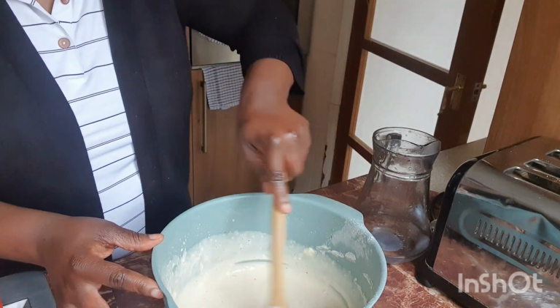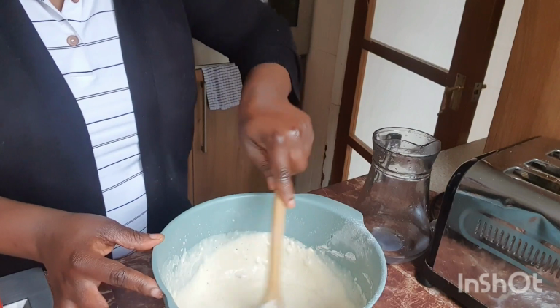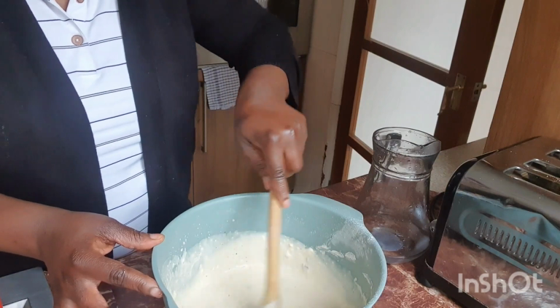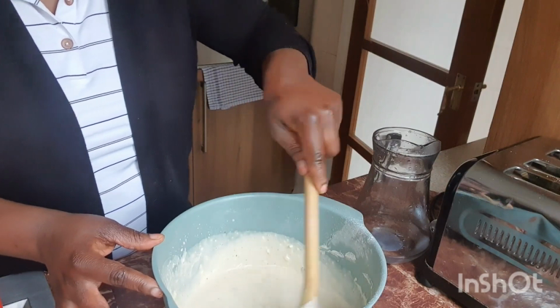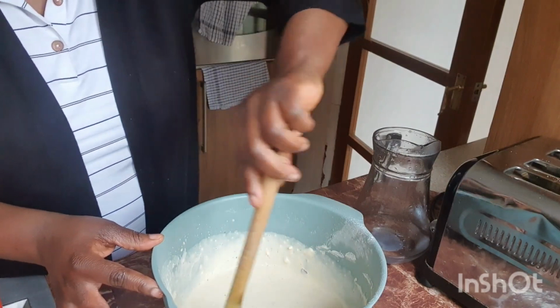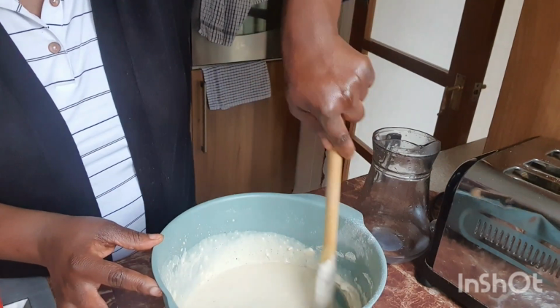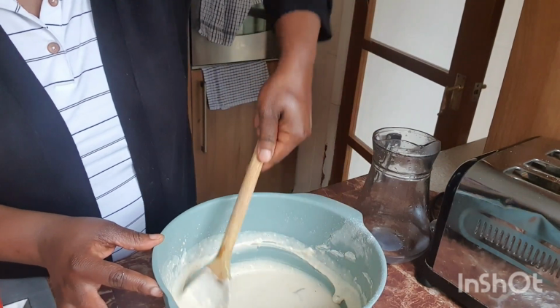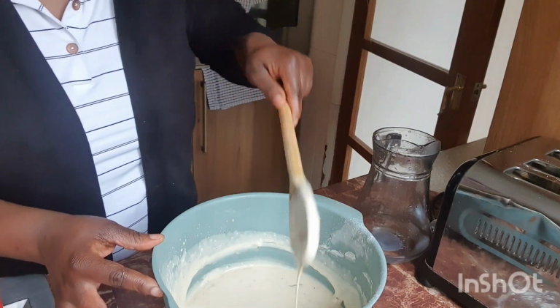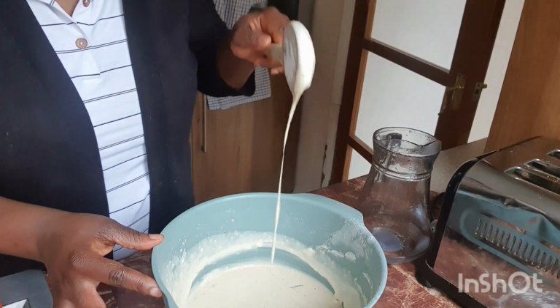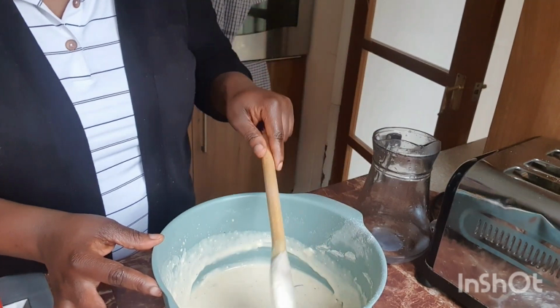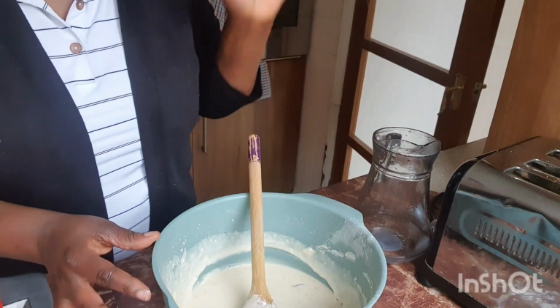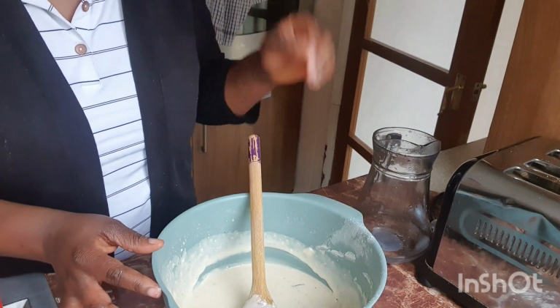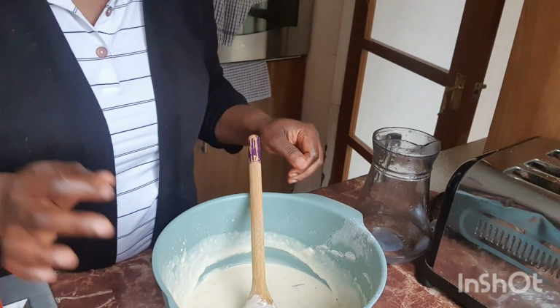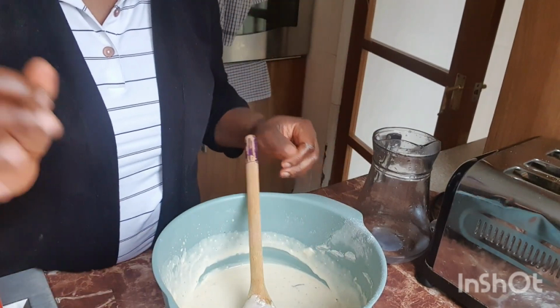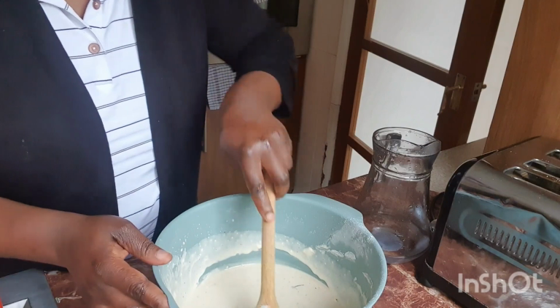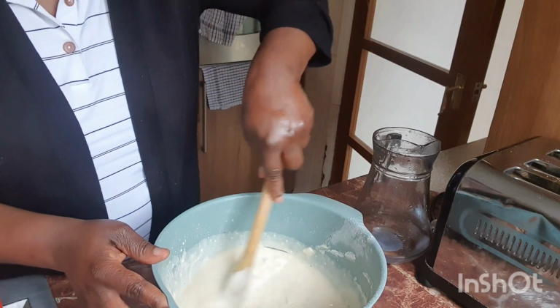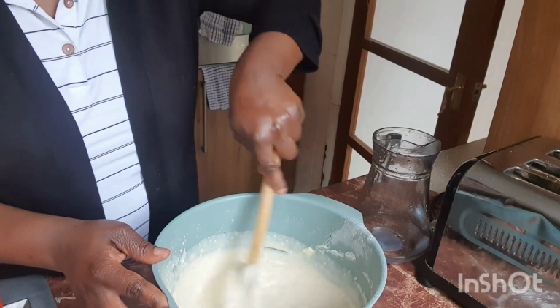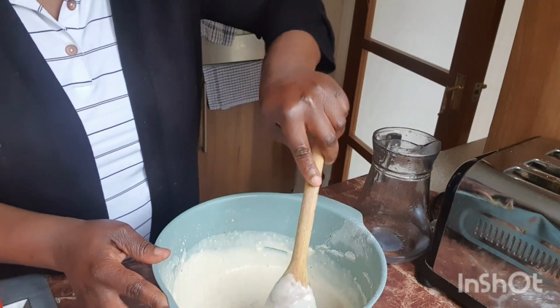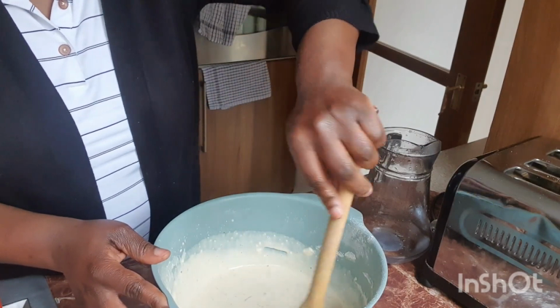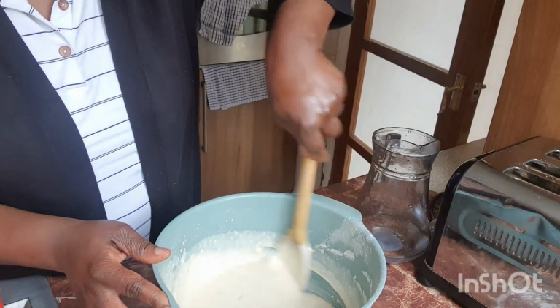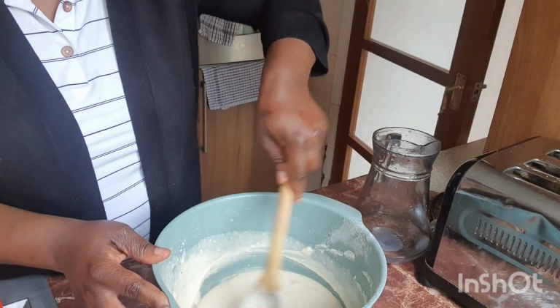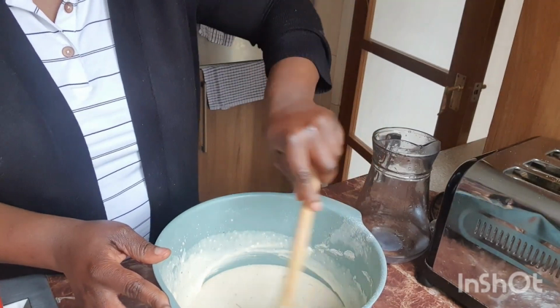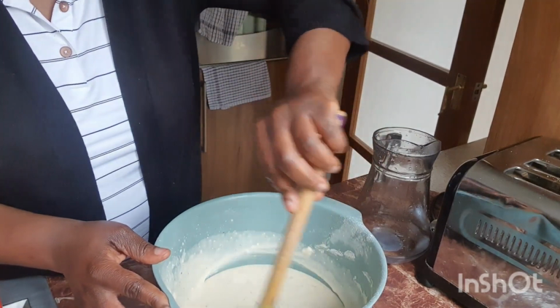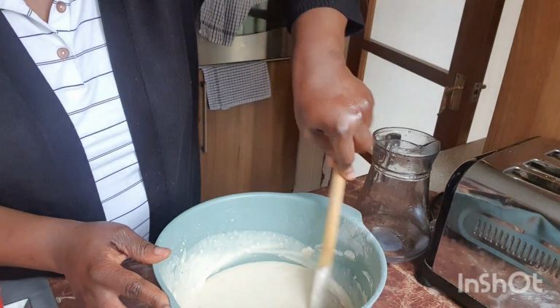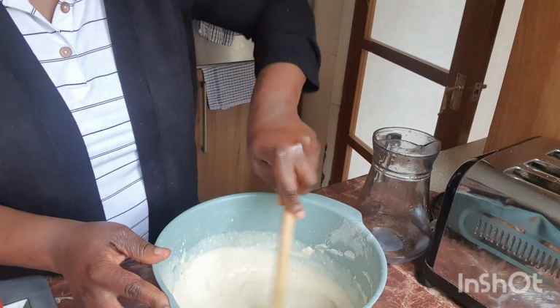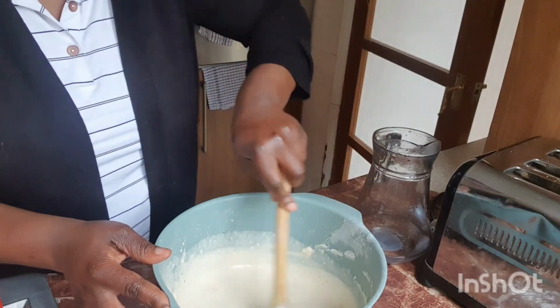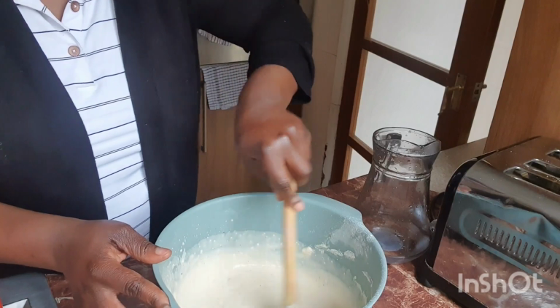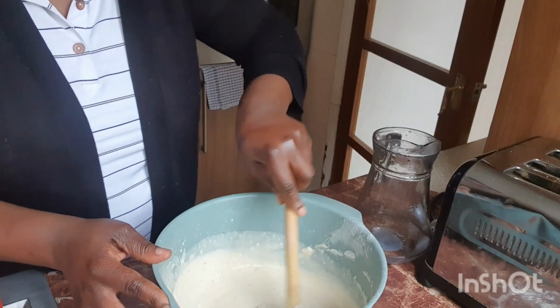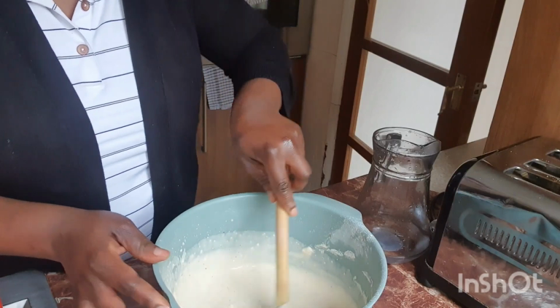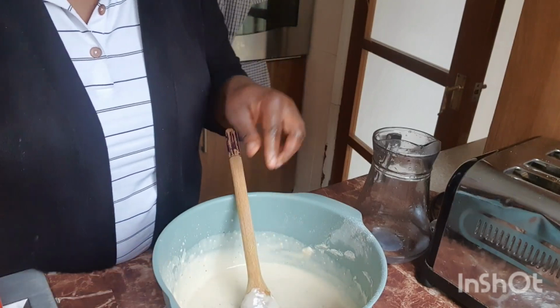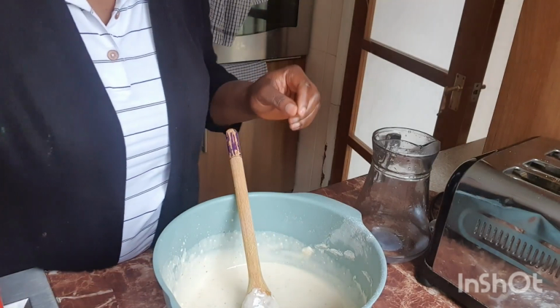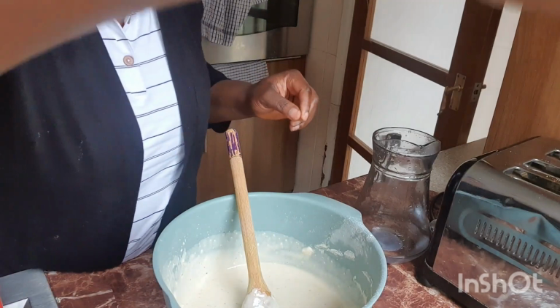Next I'll be showing you the frying method — the next thing you're gonna be seeing is me frying it. Stay tuned!